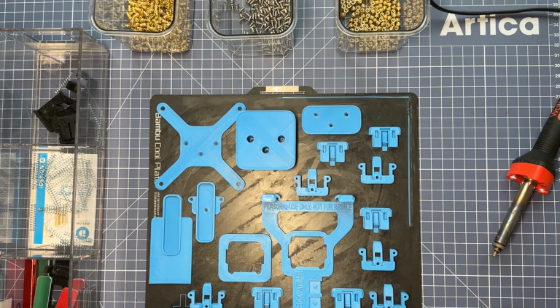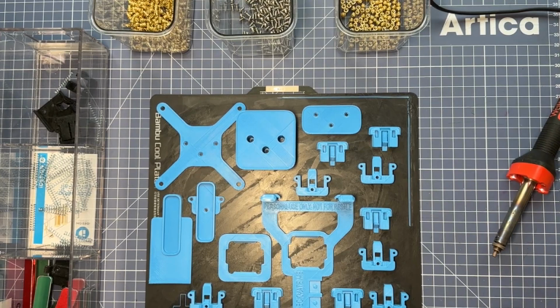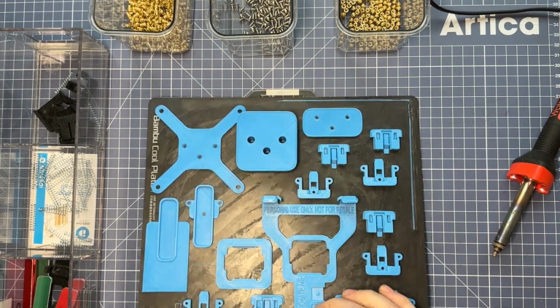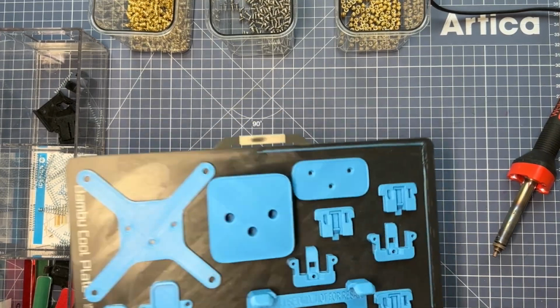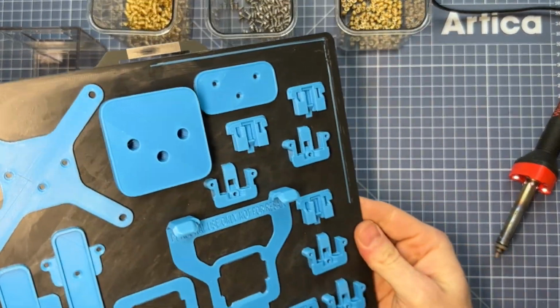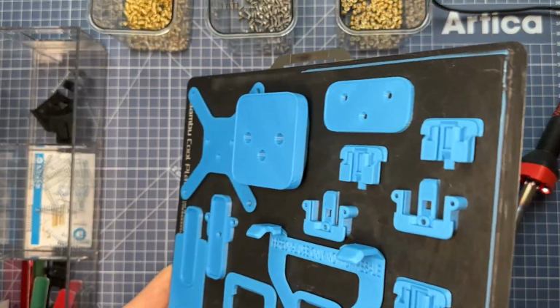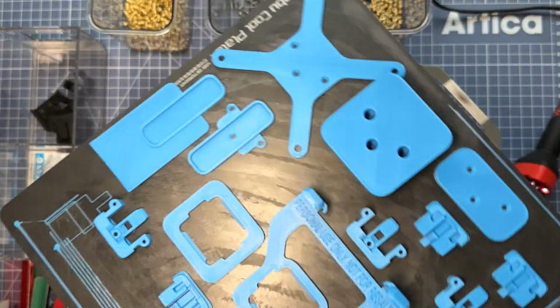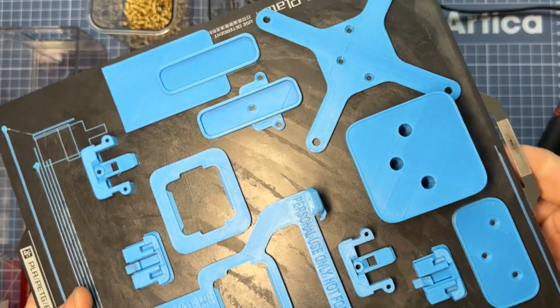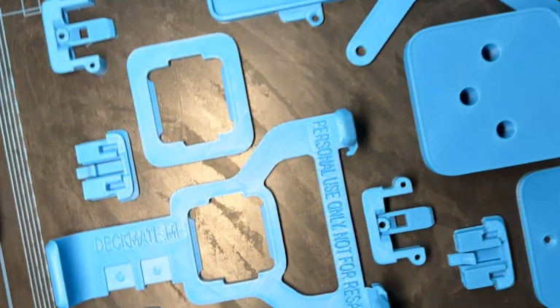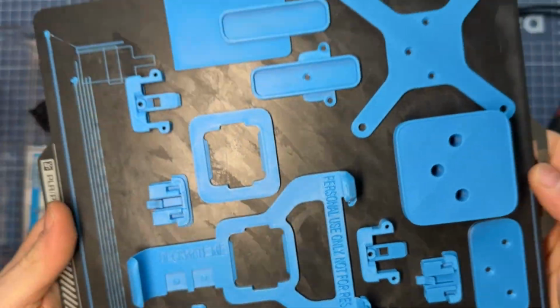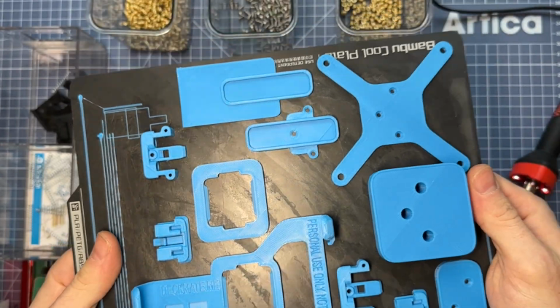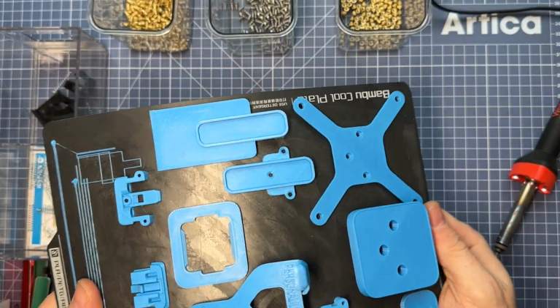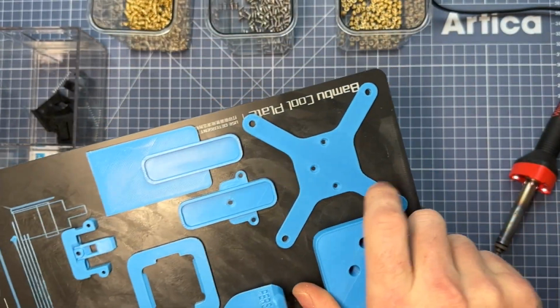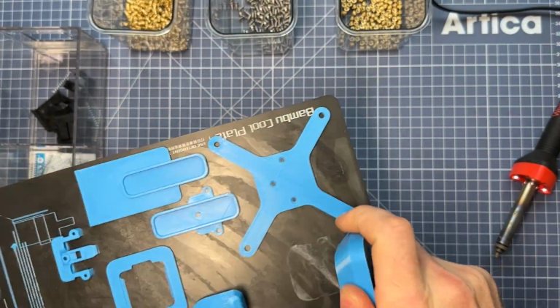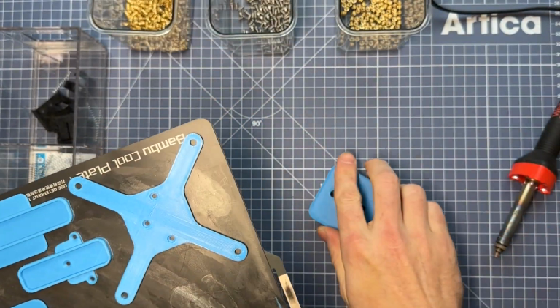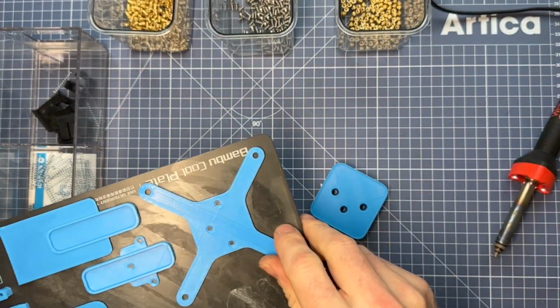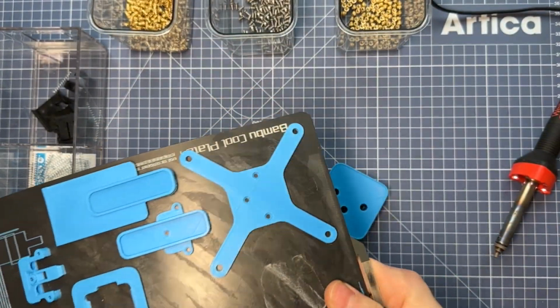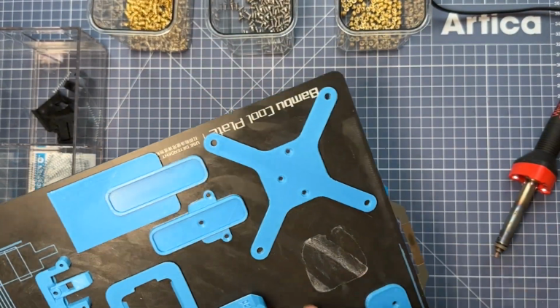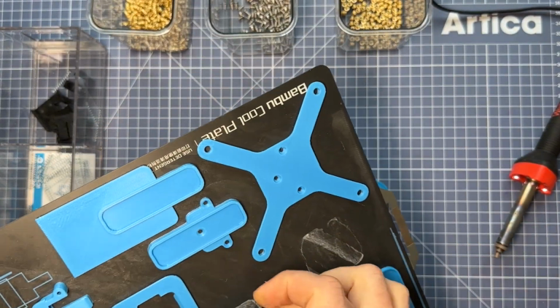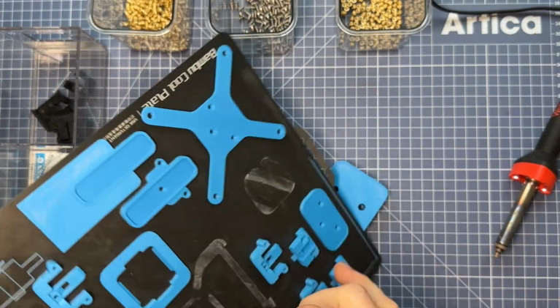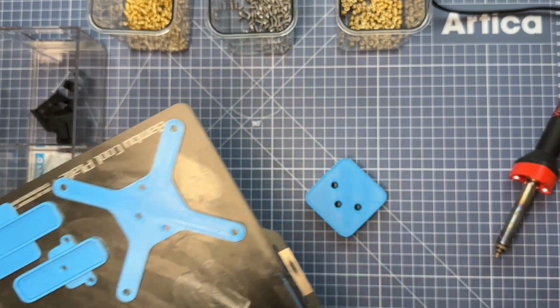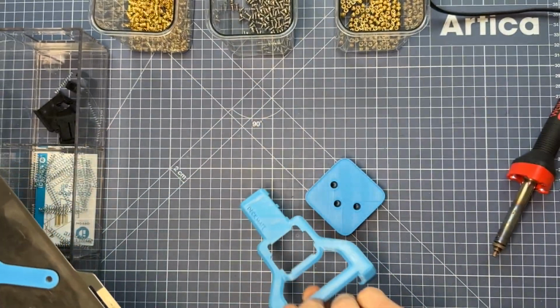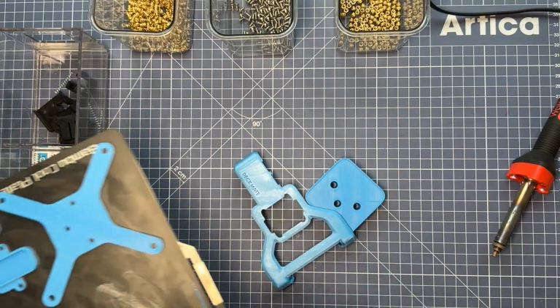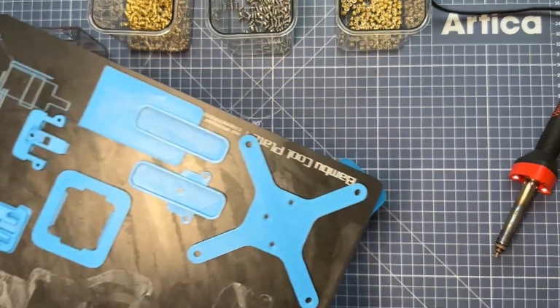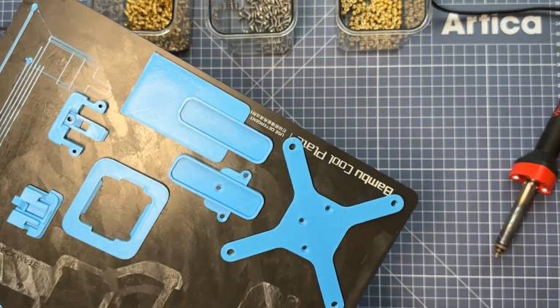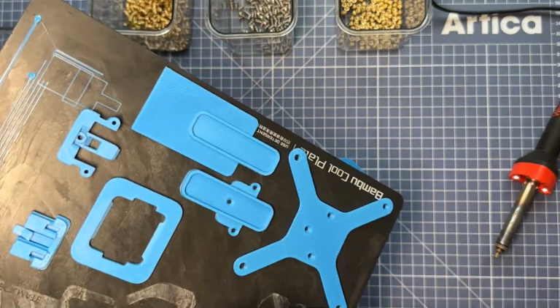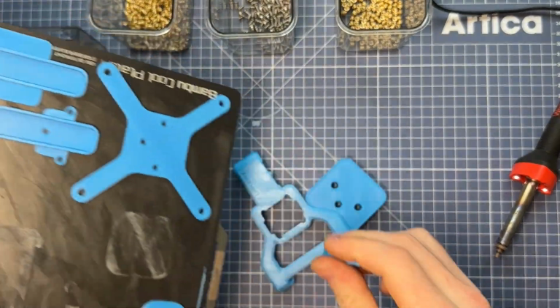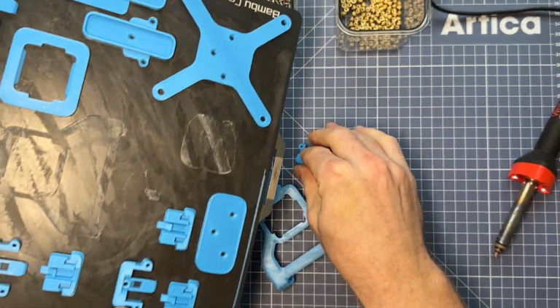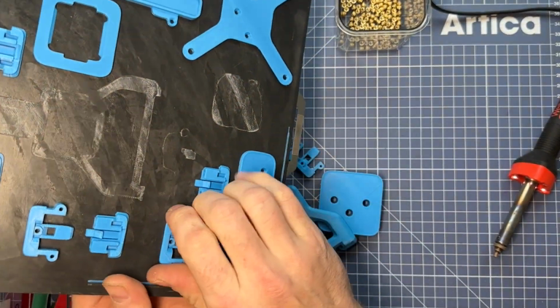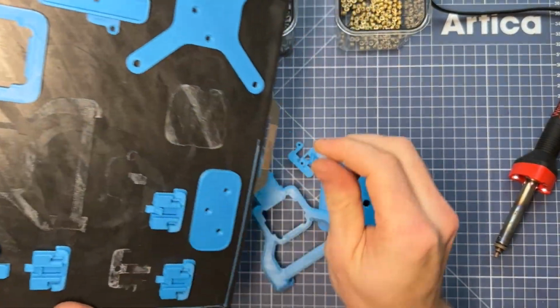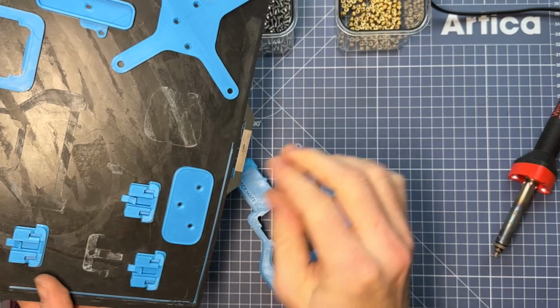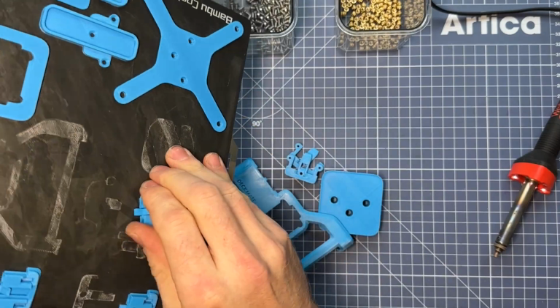These are the 3D printed parts that you can download for free off of deckmate.me. You'll notice that you can print them all without supports, so I'm just going to continue here to remove the parts from the bed and then organize them as I talk about what you'll need to assemble.